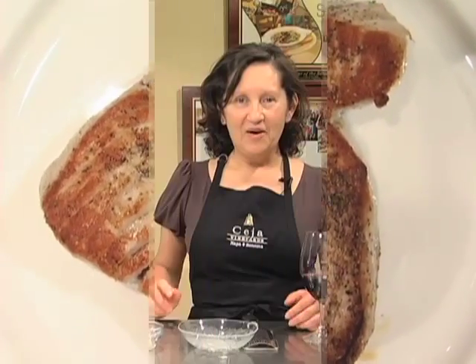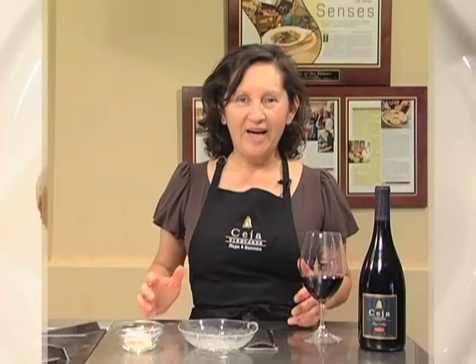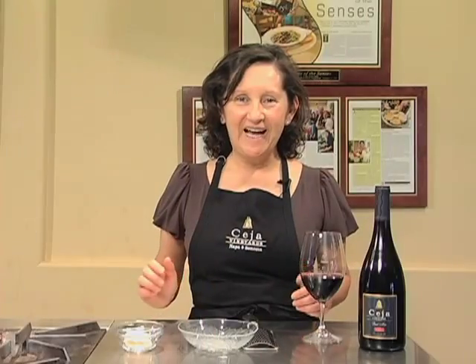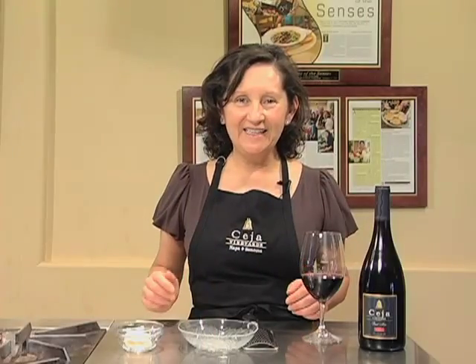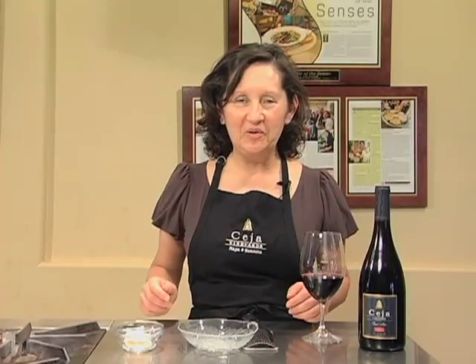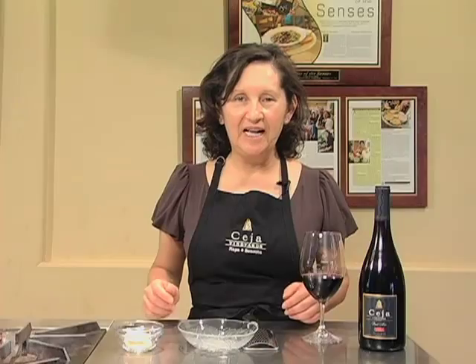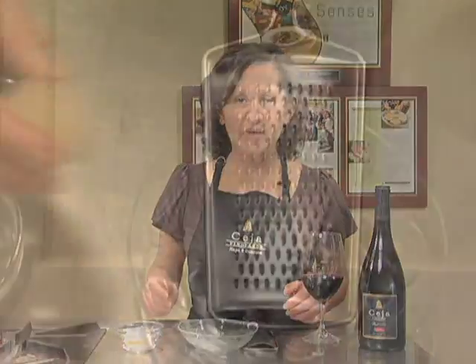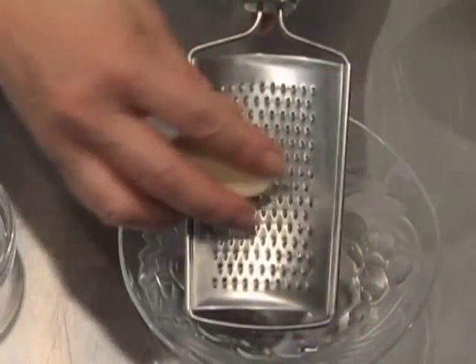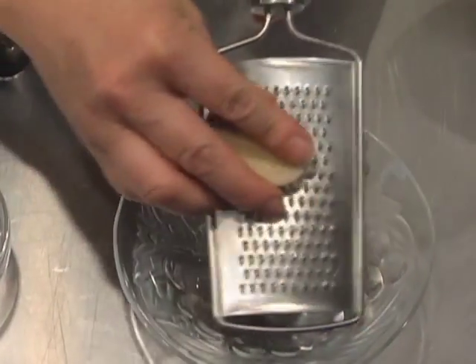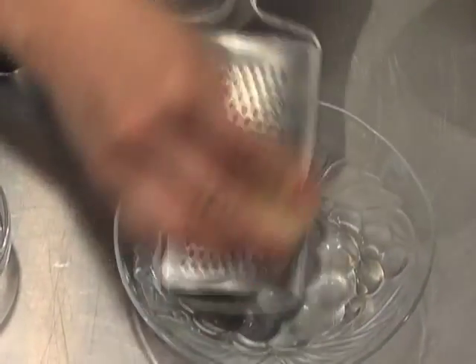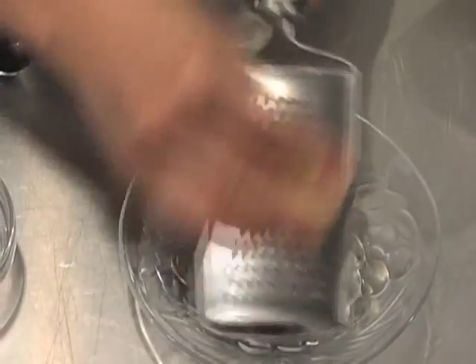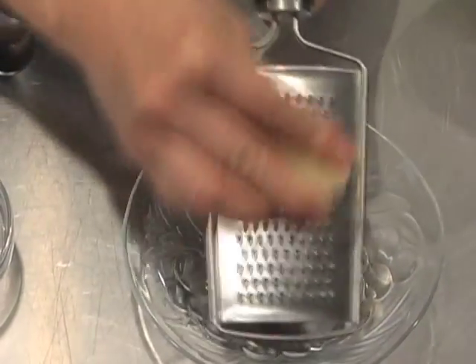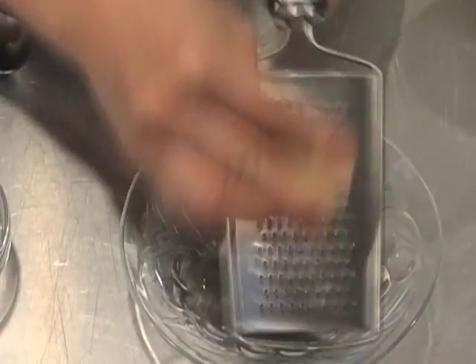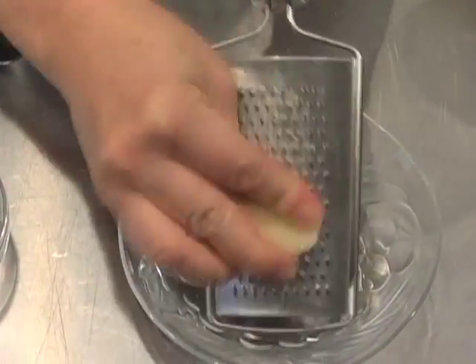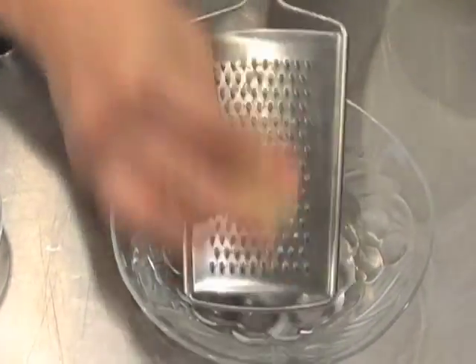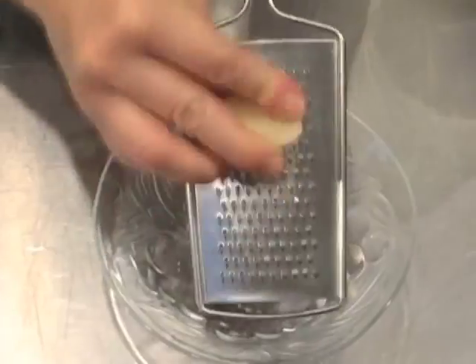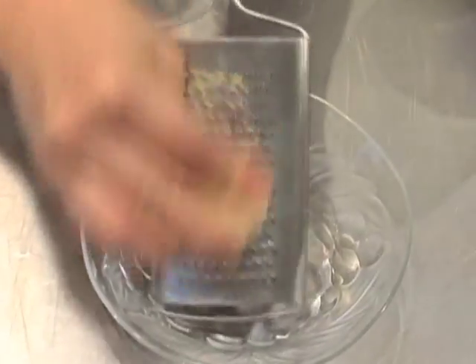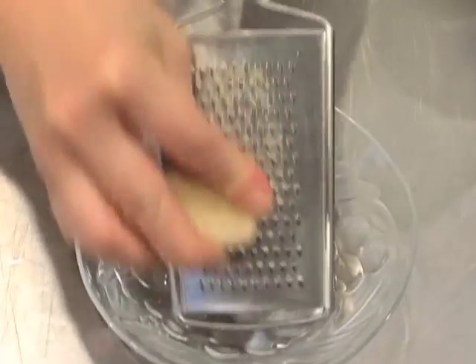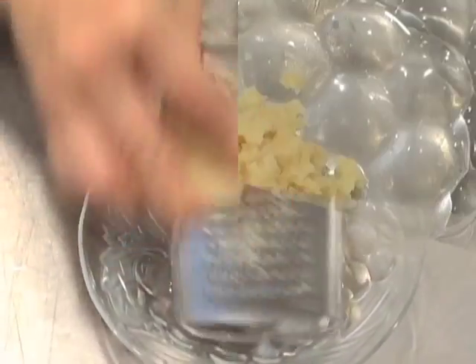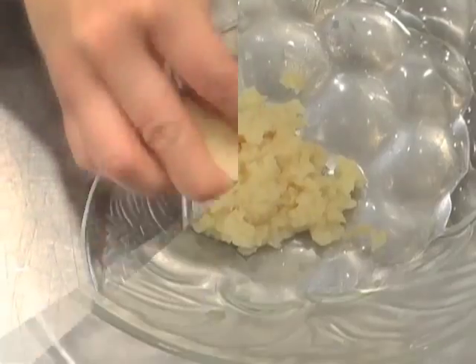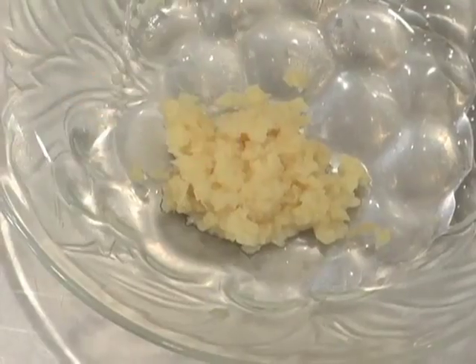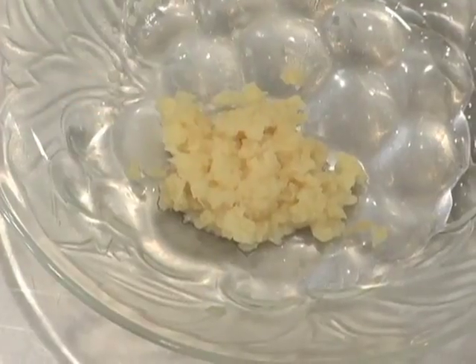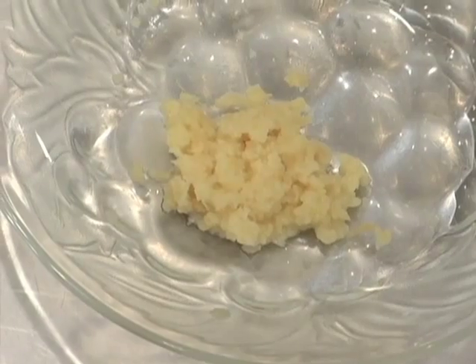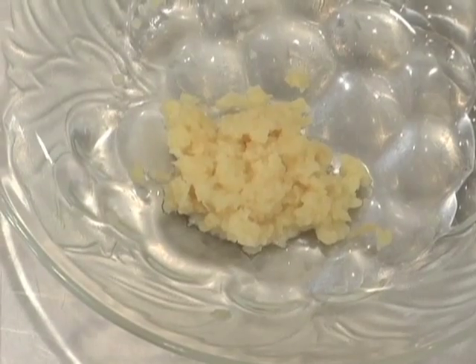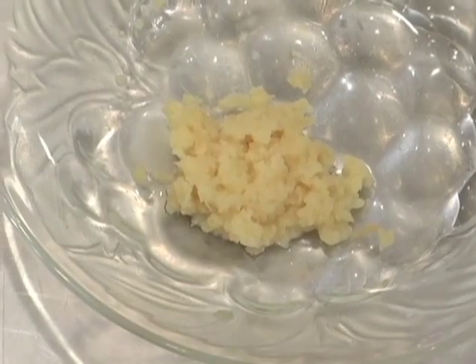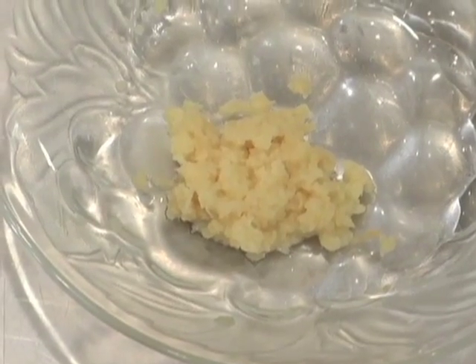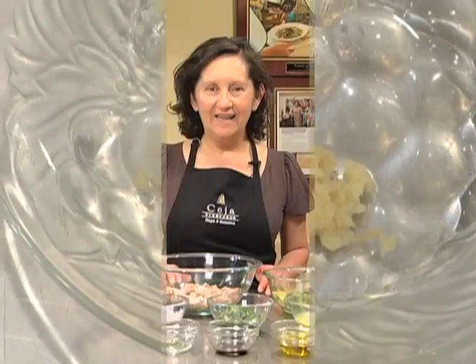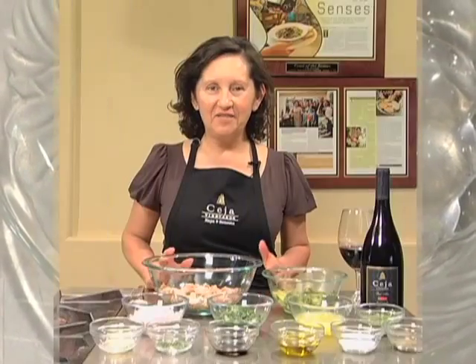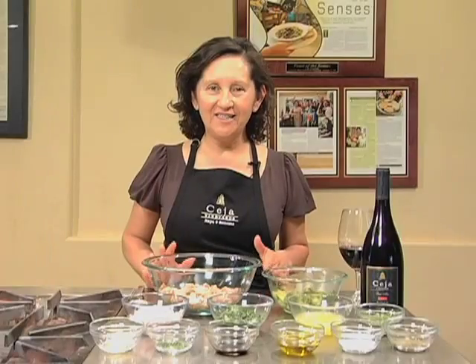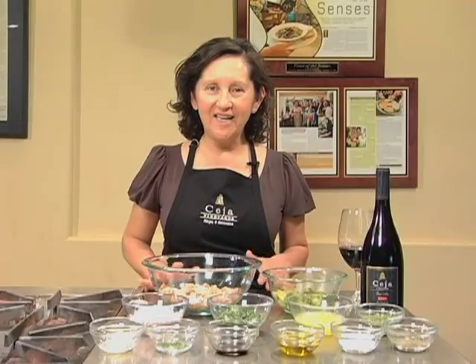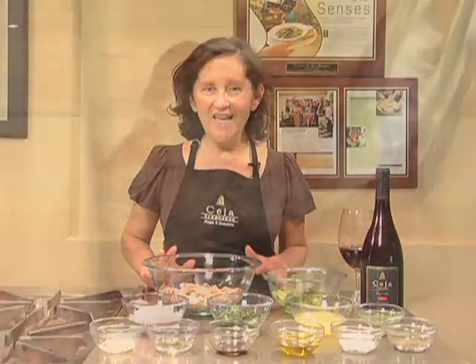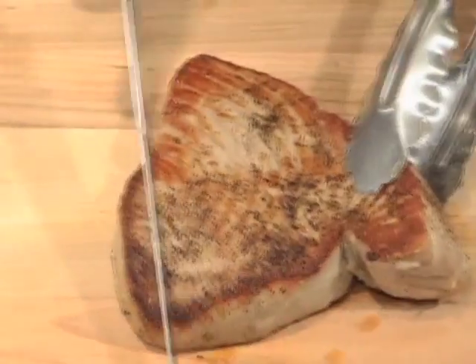While the aji is cooling, I'll shred a teaspoon of fresh ginger that I'll use later. I have just diced the aji.